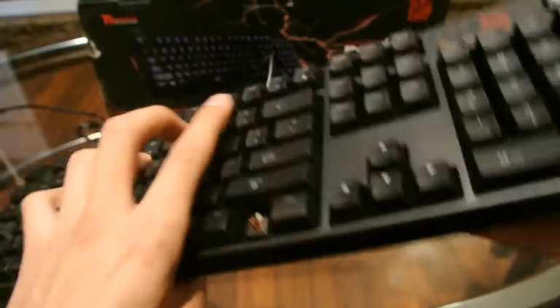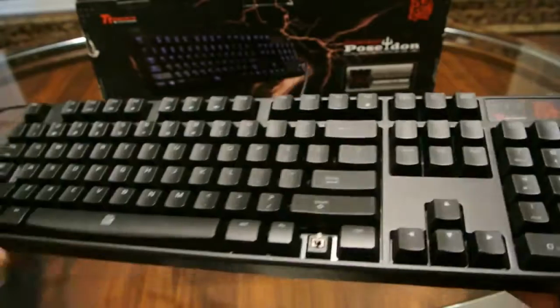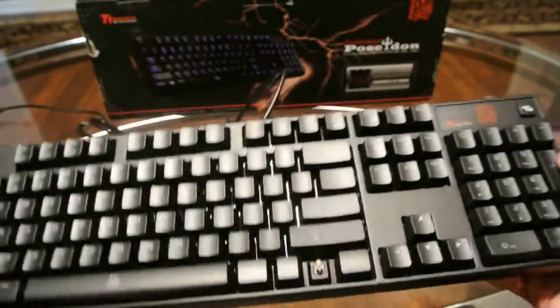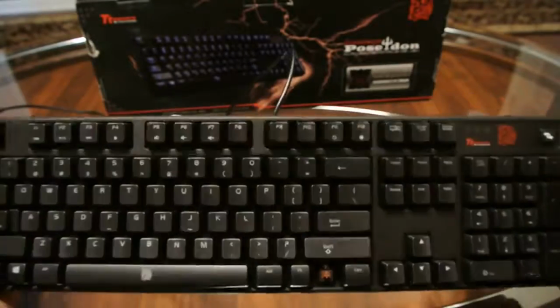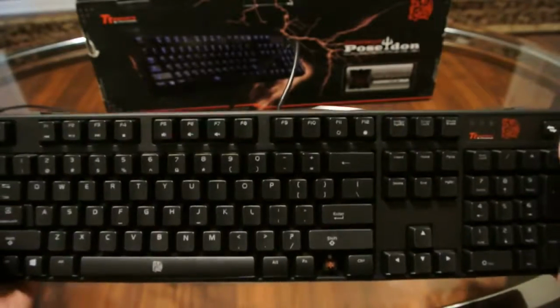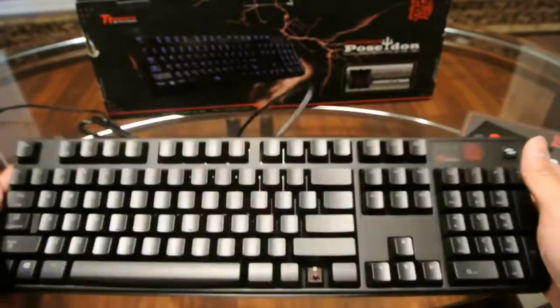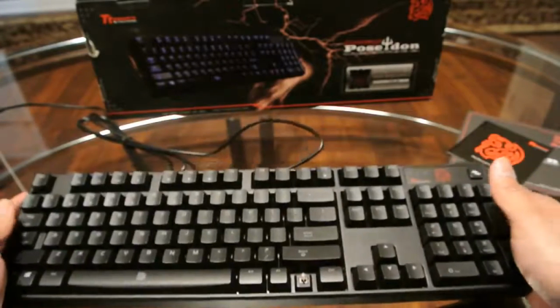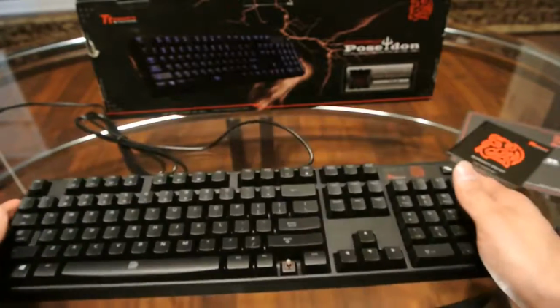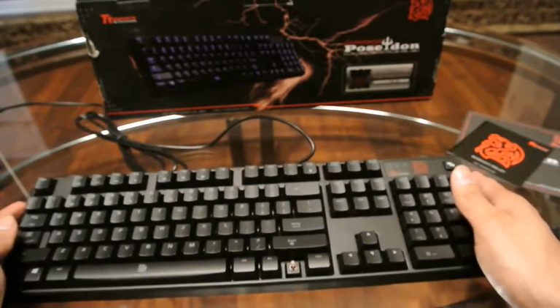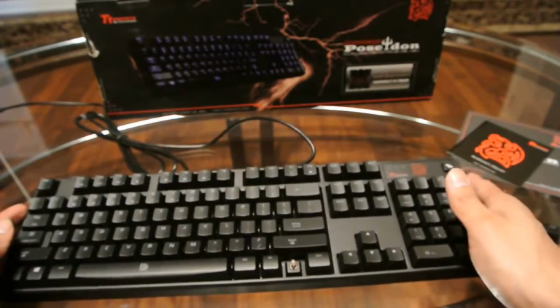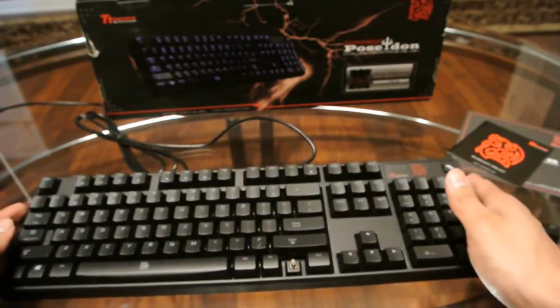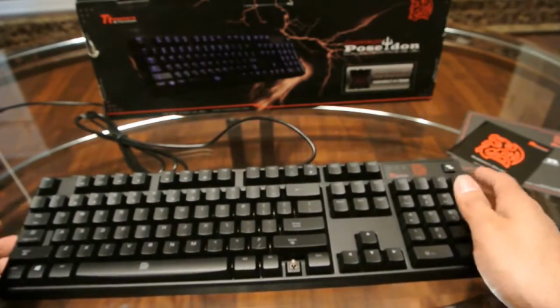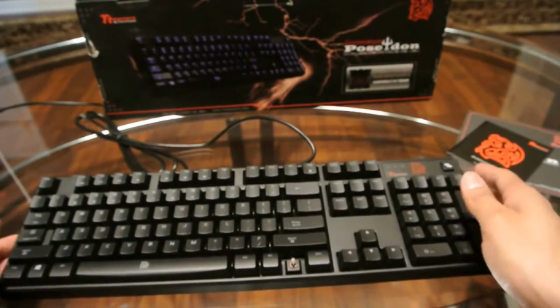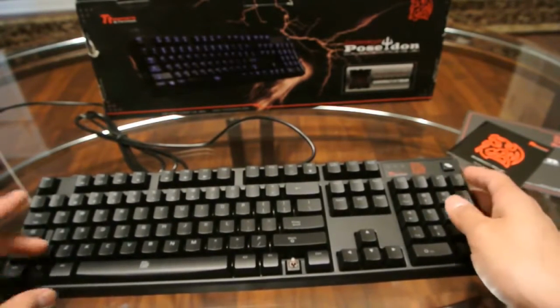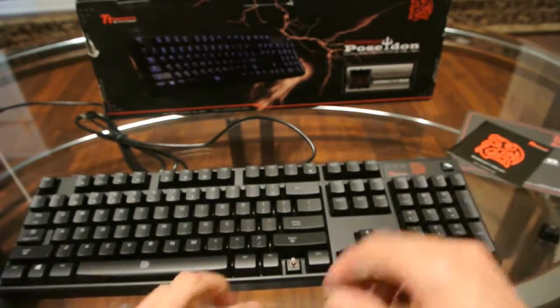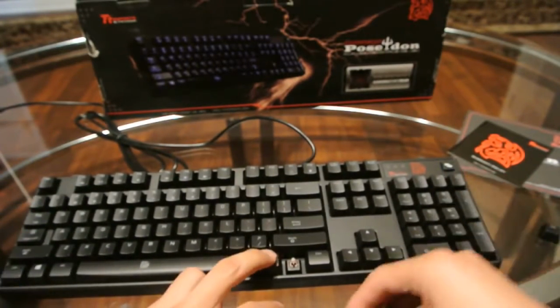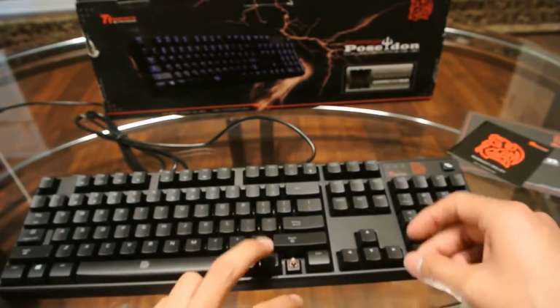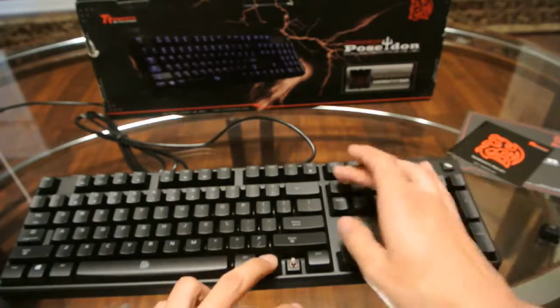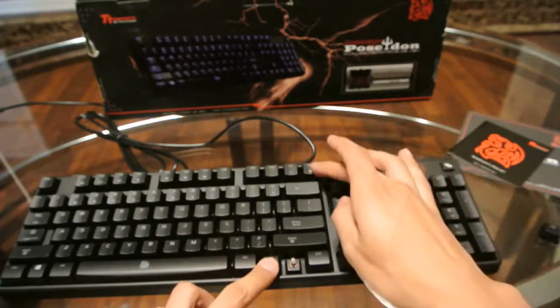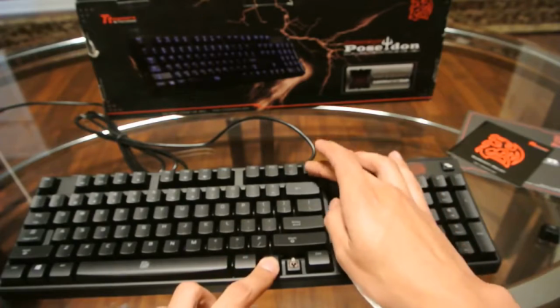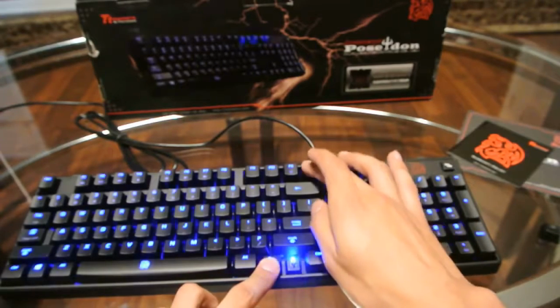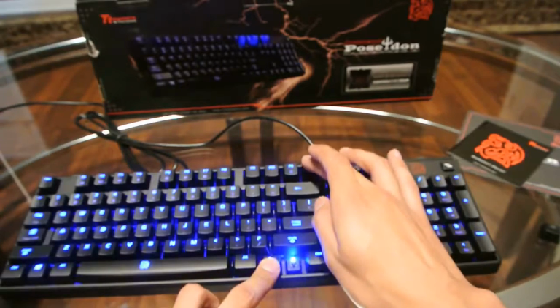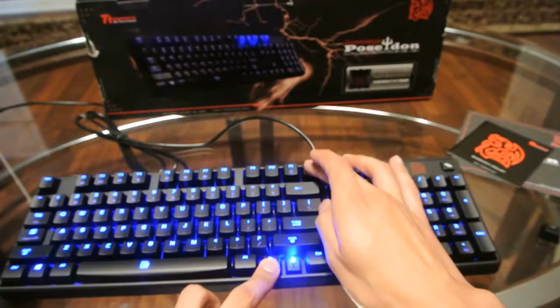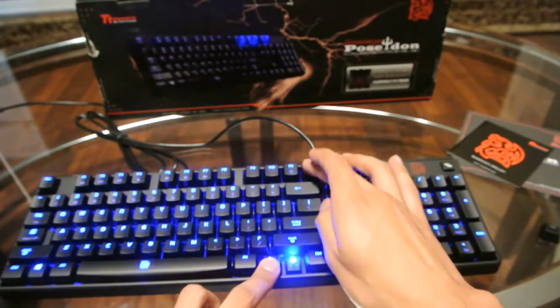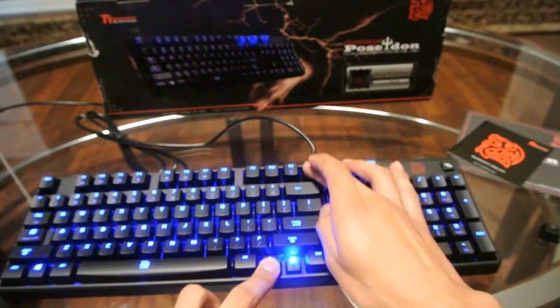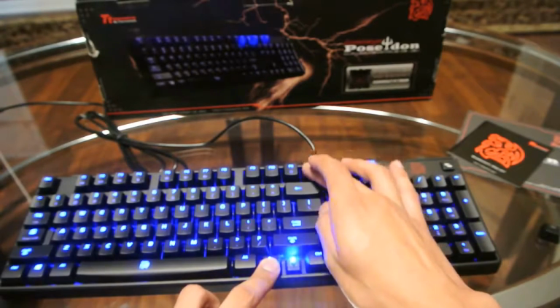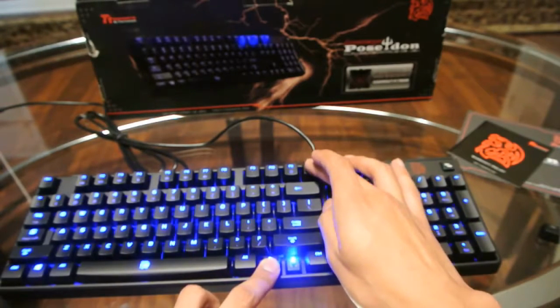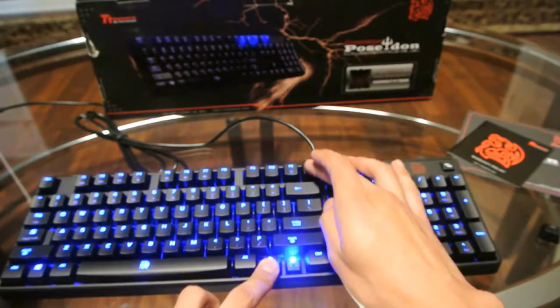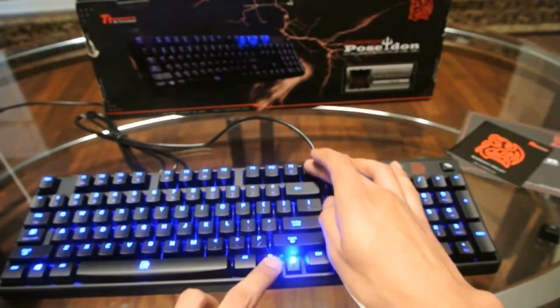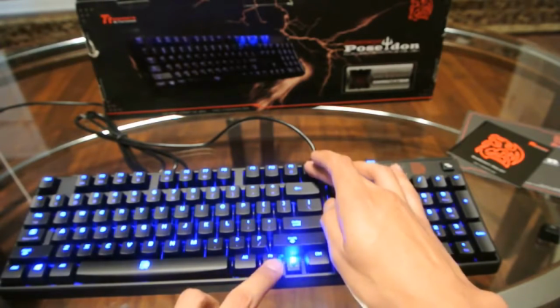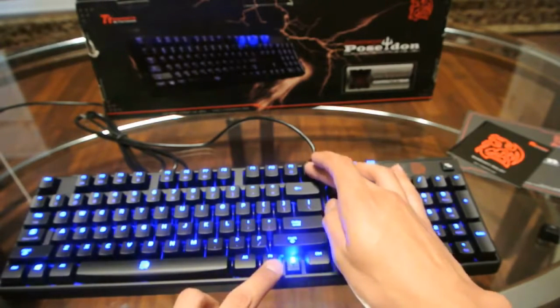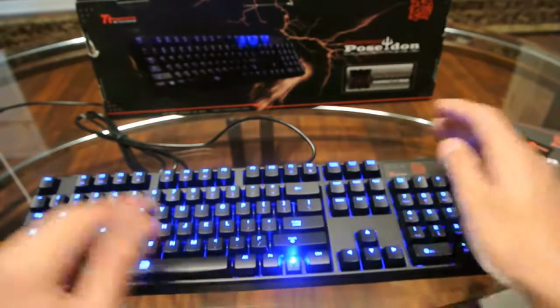On the front side, here's the cable itself. It has four different functions to light up. If you hold down the function key and light up the keyboard, it has four different intensities from low to high.